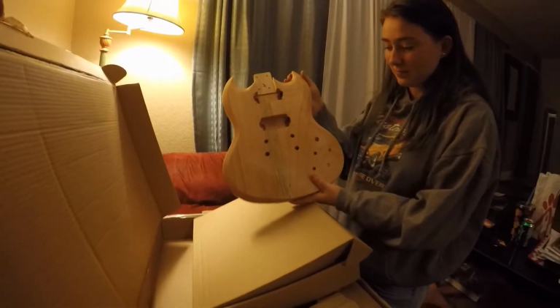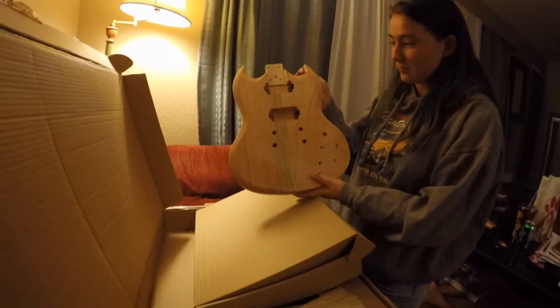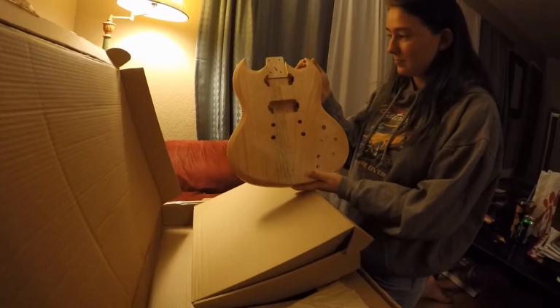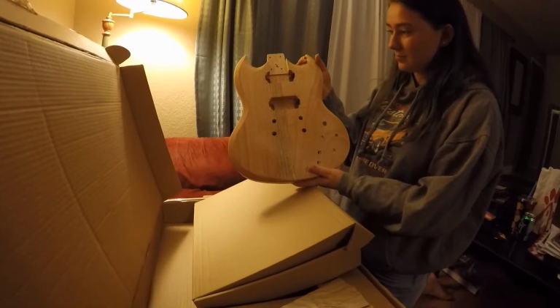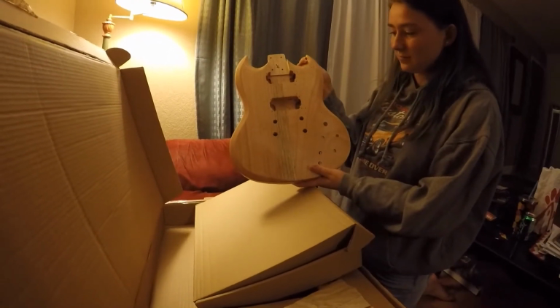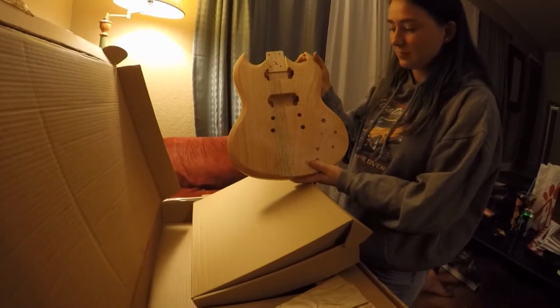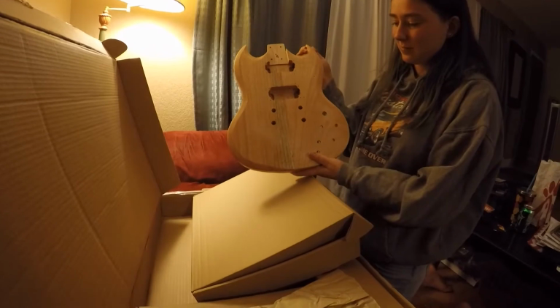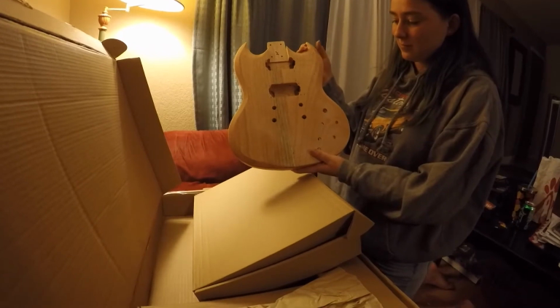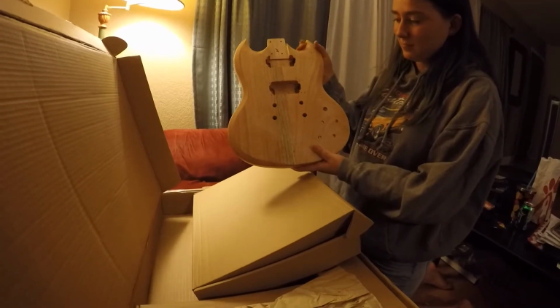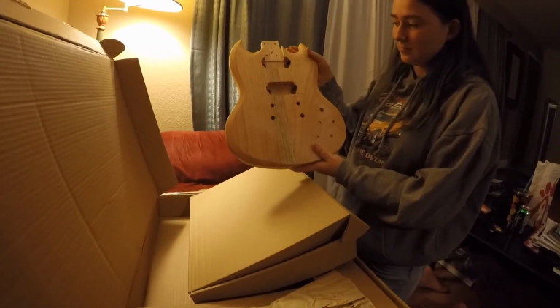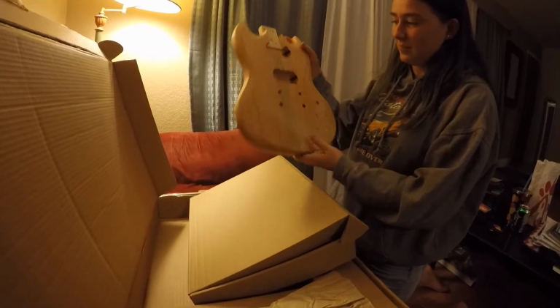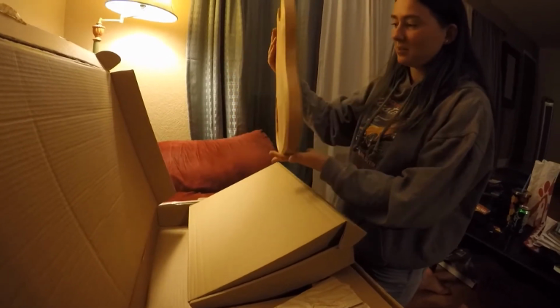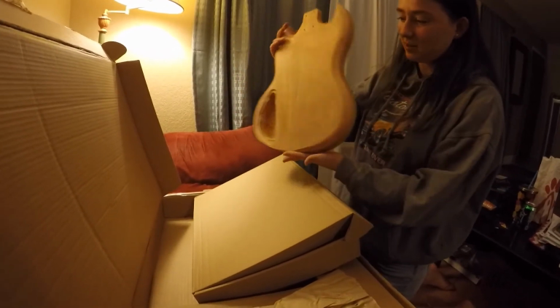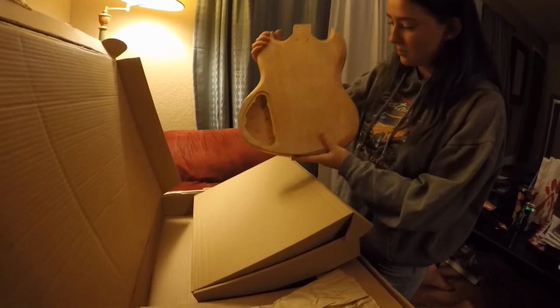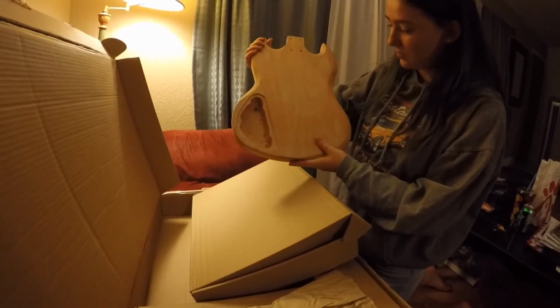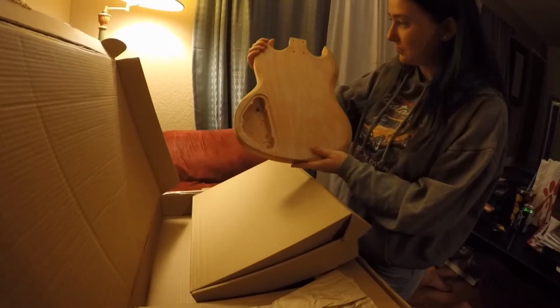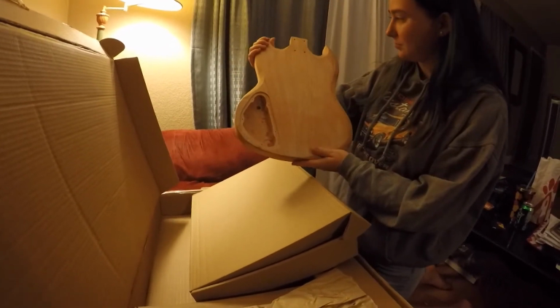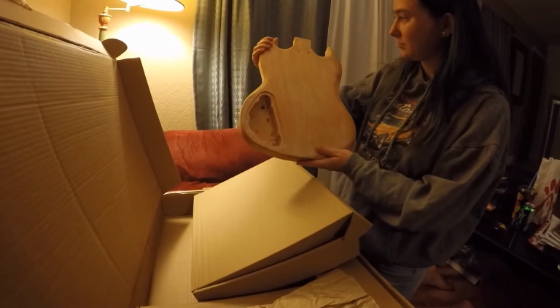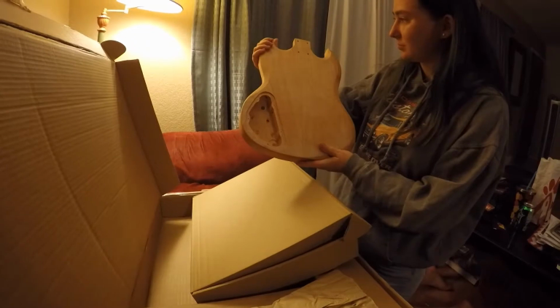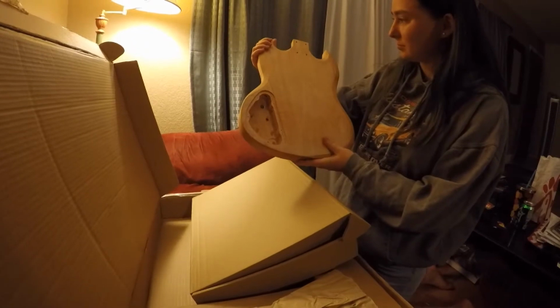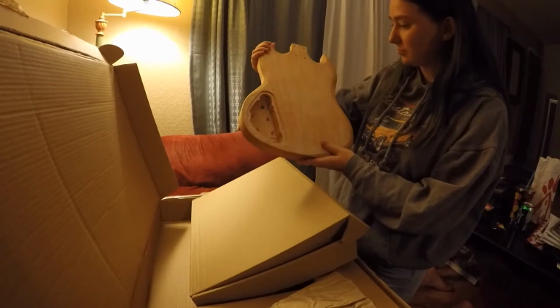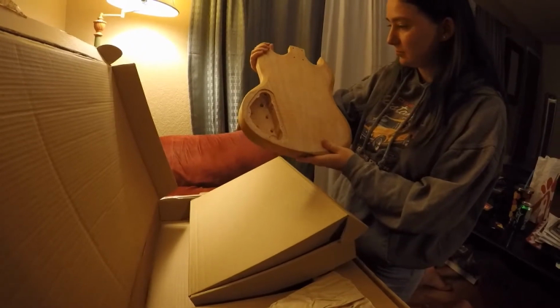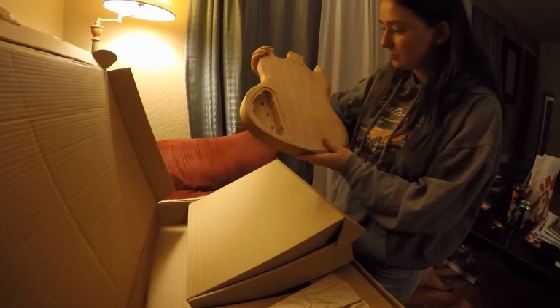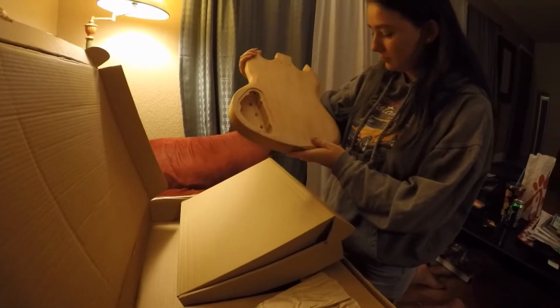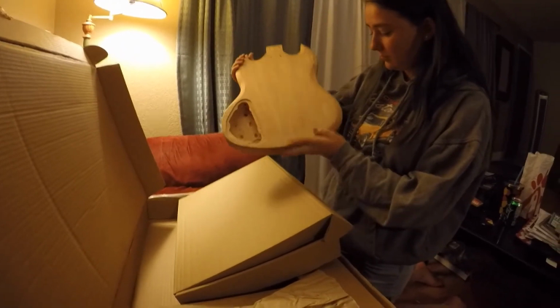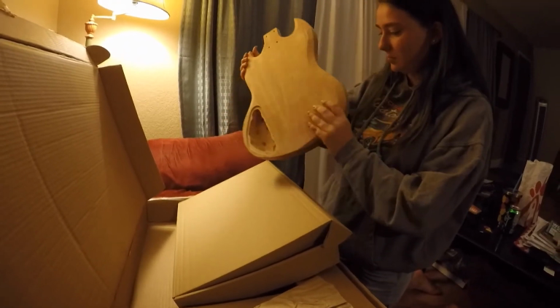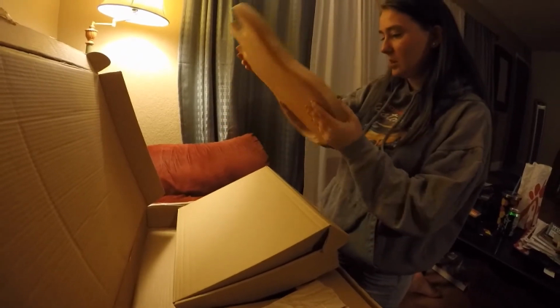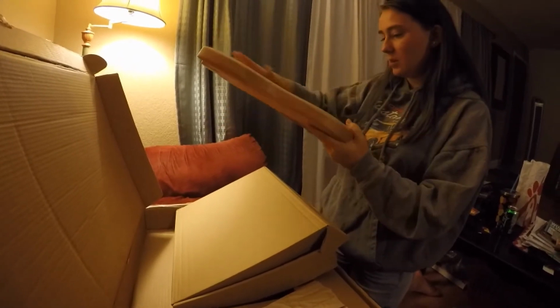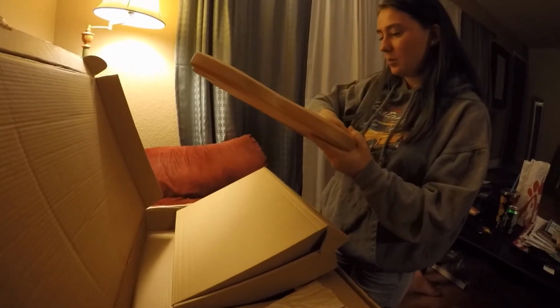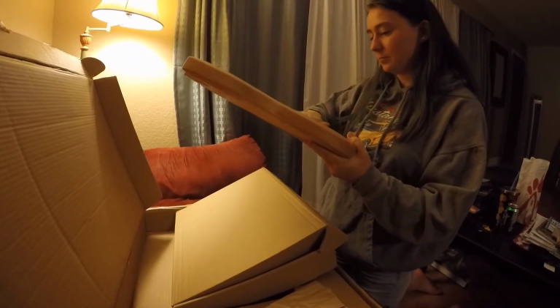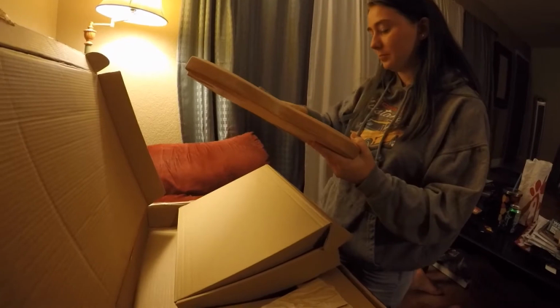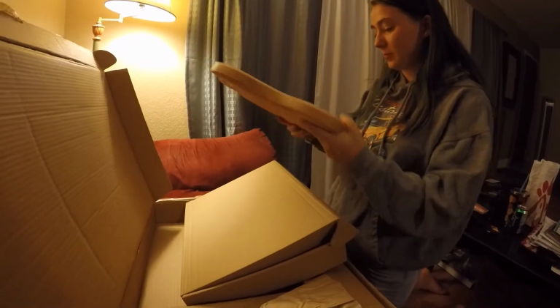She needs to figure out what color she's gonna make it. We're gonna have to do a little bit of sanding just to smooth it out and then paint it. We have the bodies in that box — let's see what's in the other boxes.